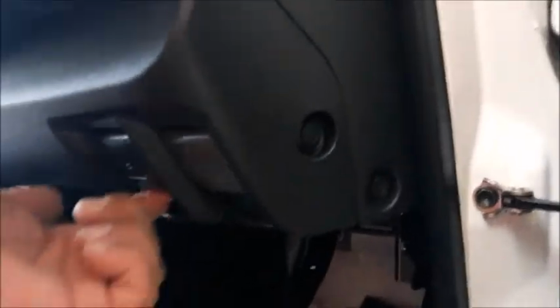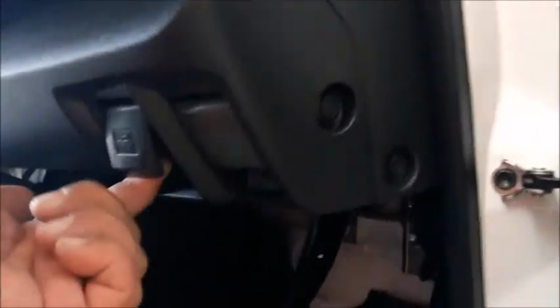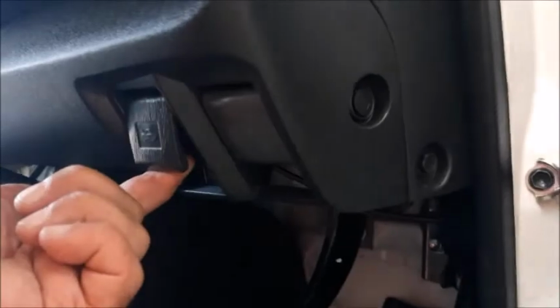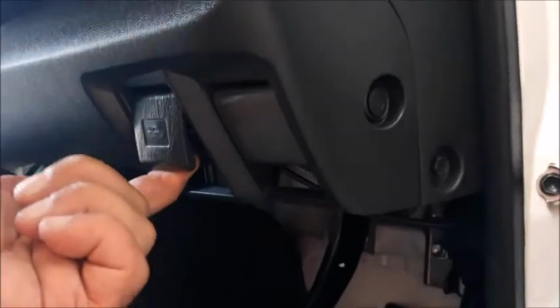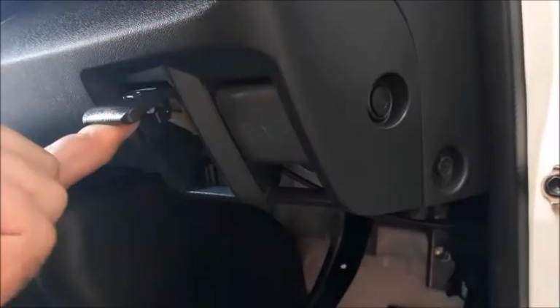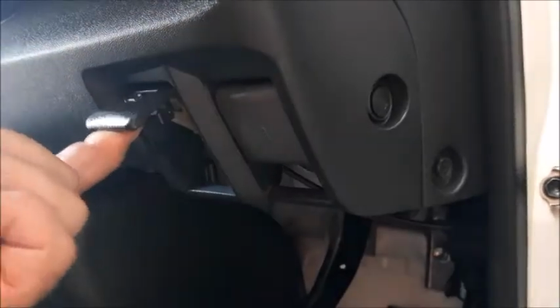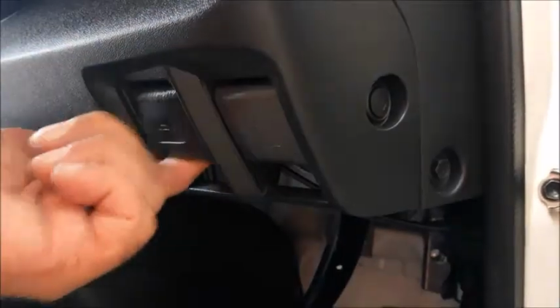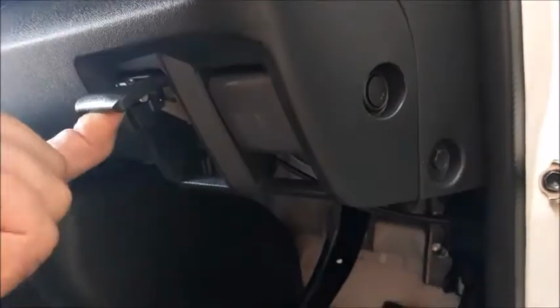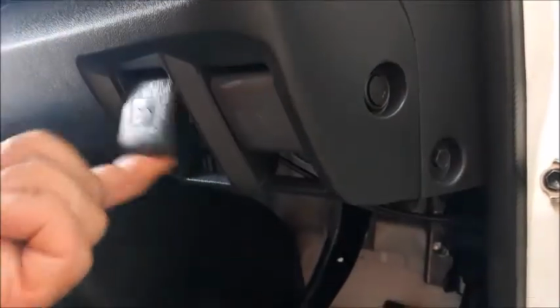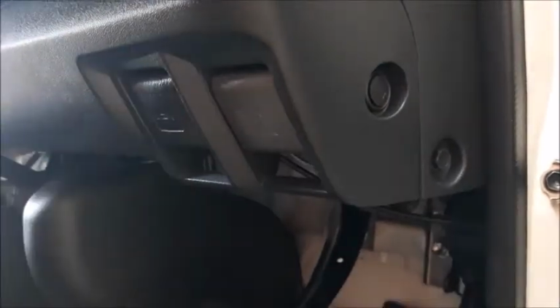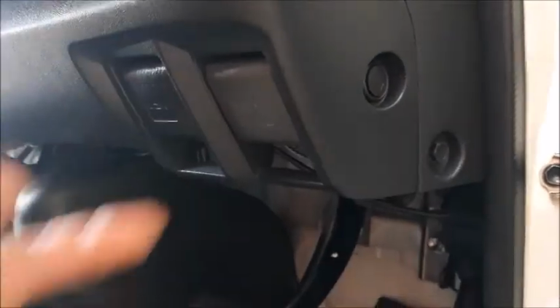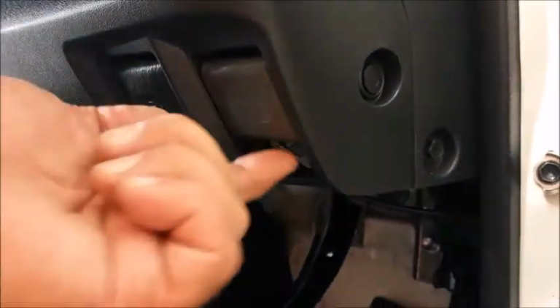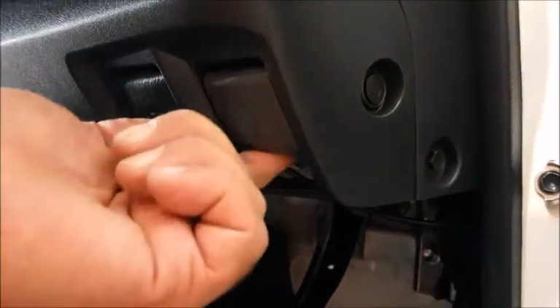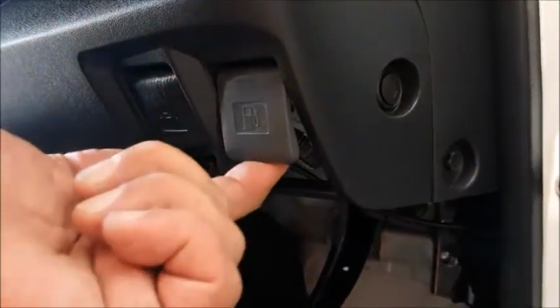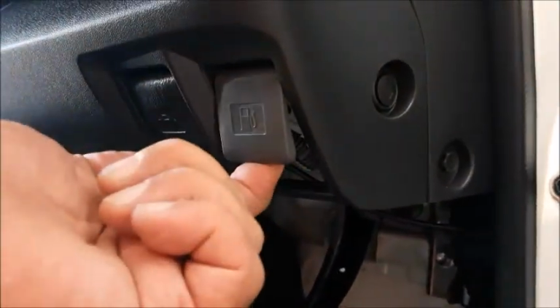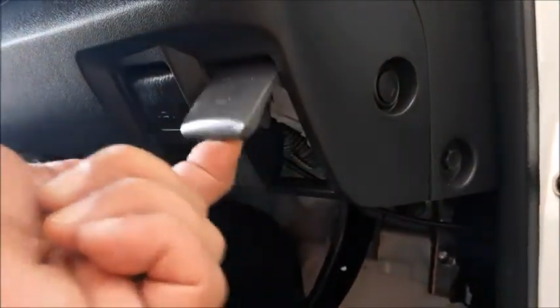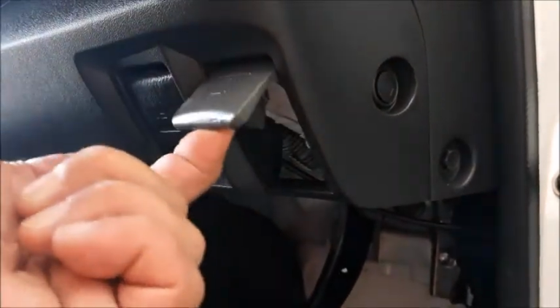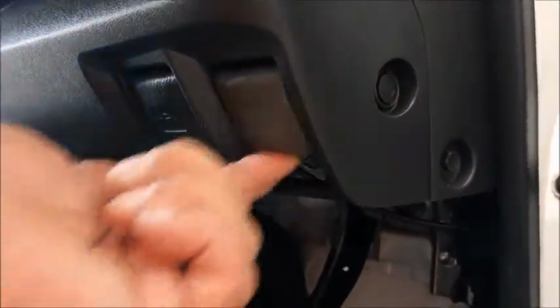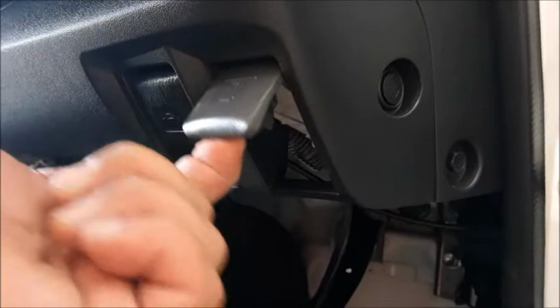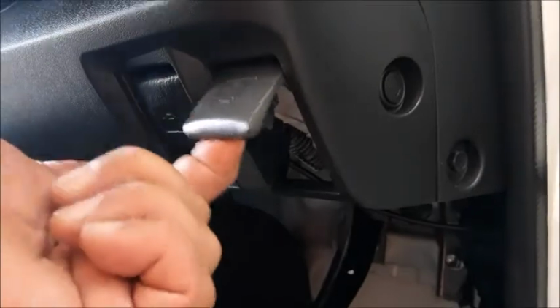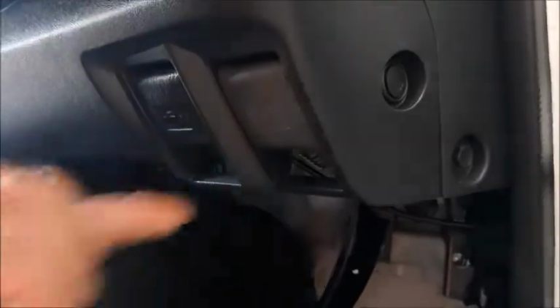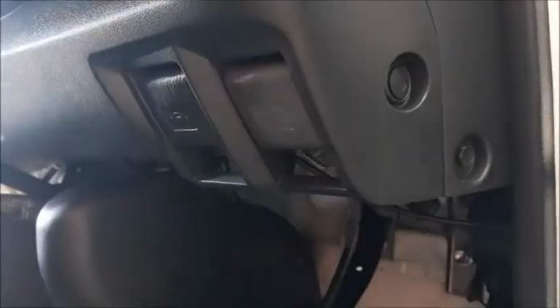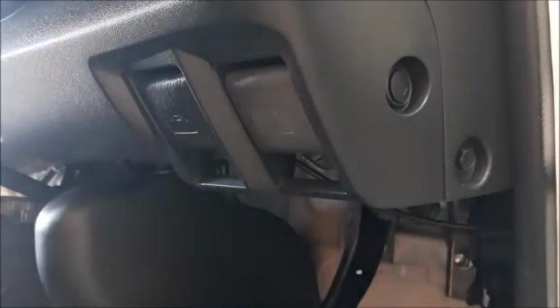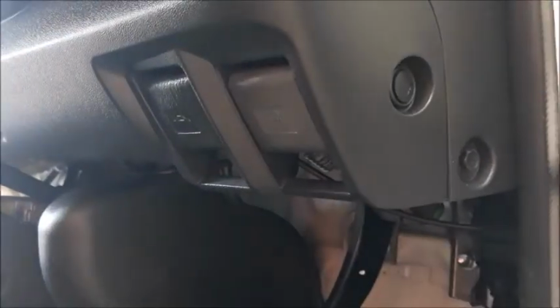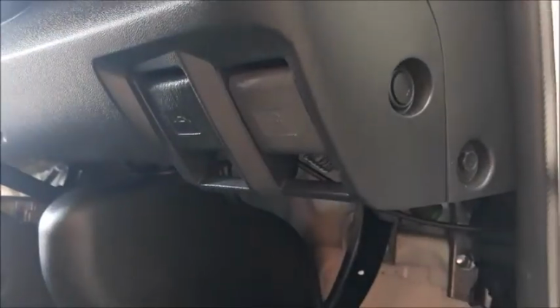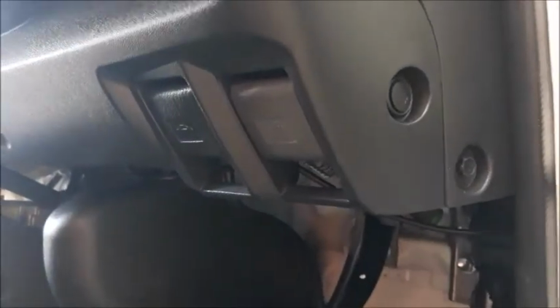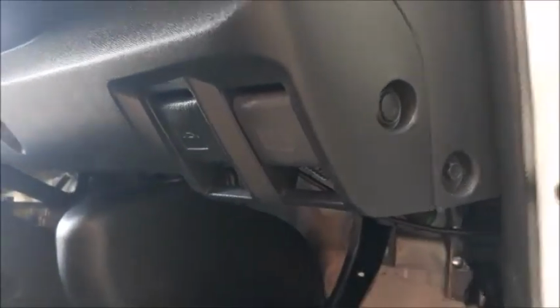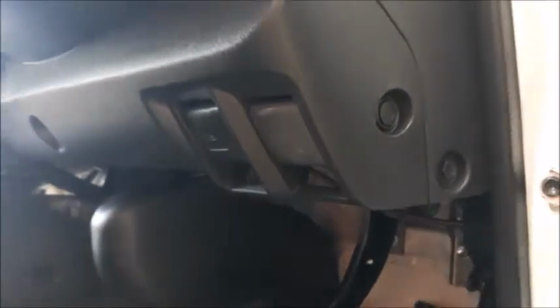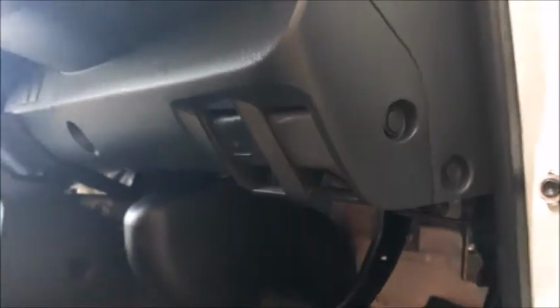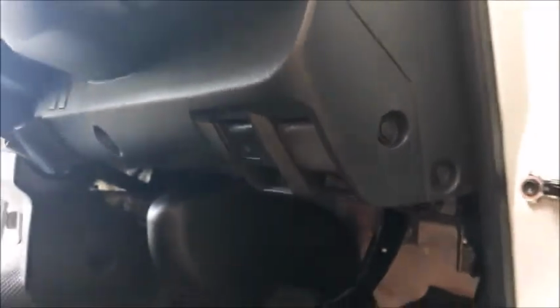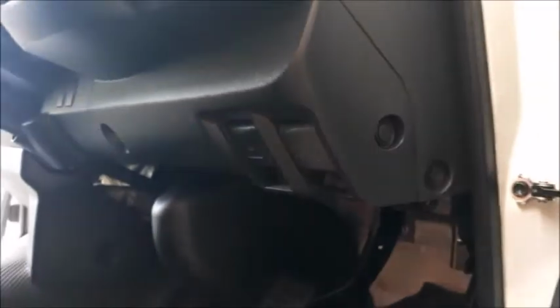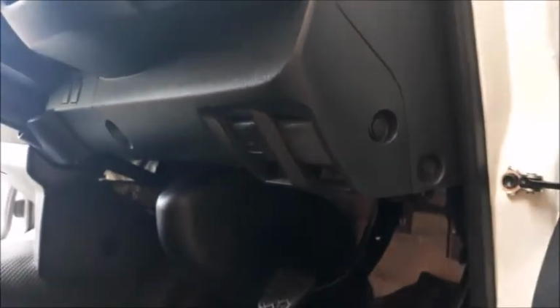On the right side of your steering wheel is your bonnet and fuel flap lever. The left one is your bonnet lever and the right one is your fuel flap lever. To open, pull both levers towards you.